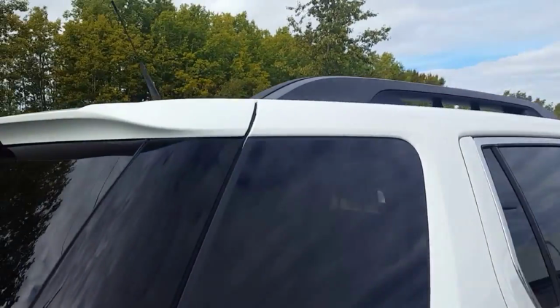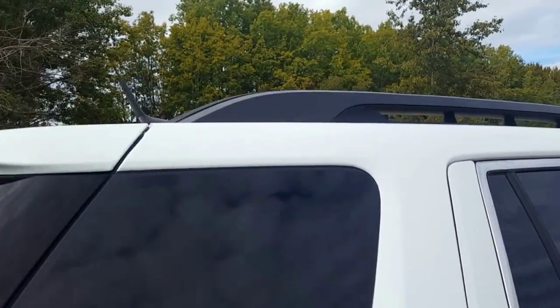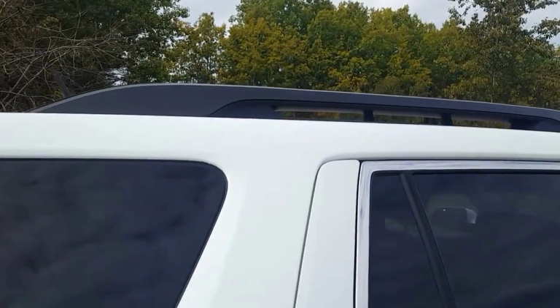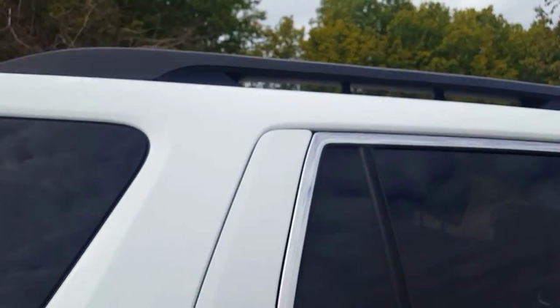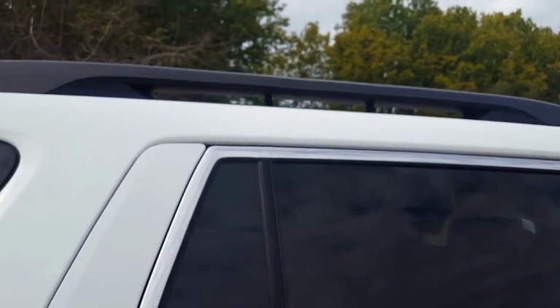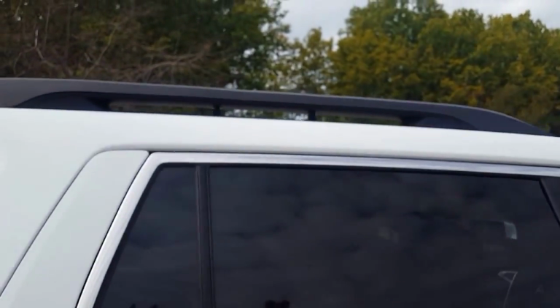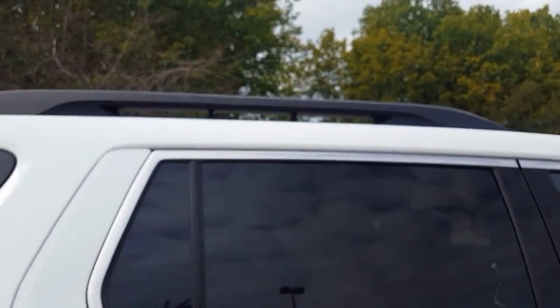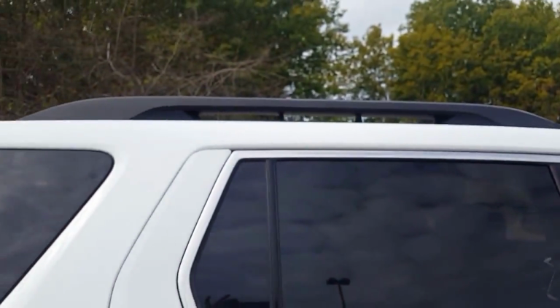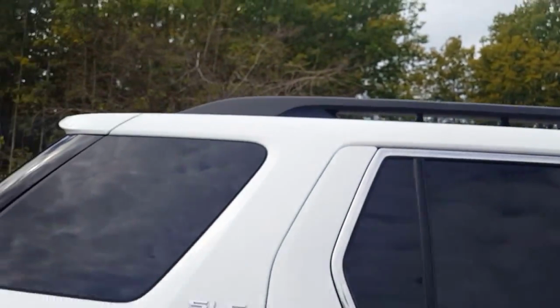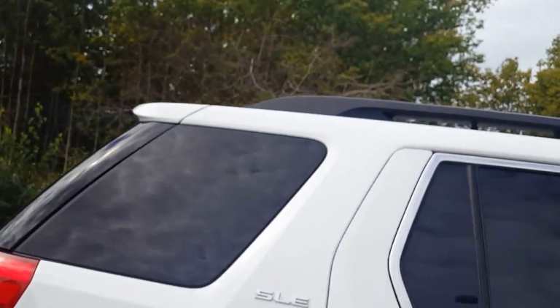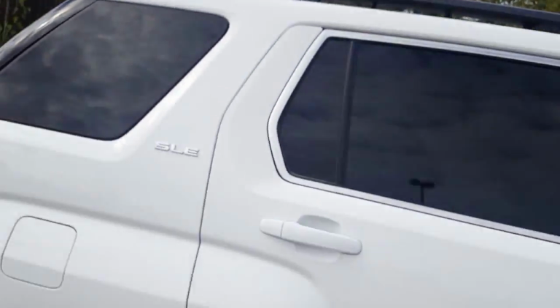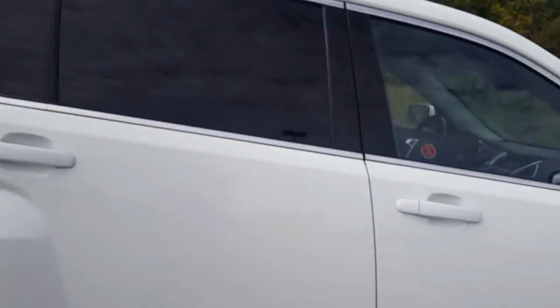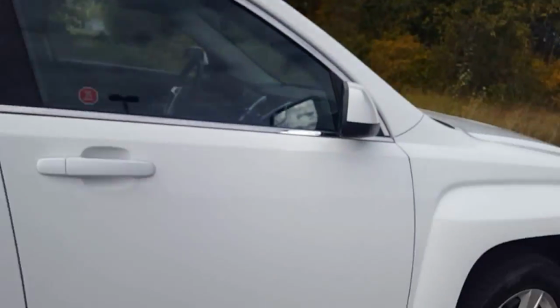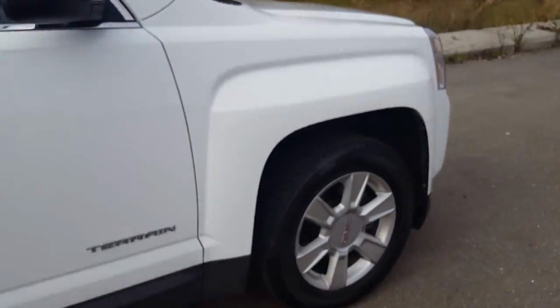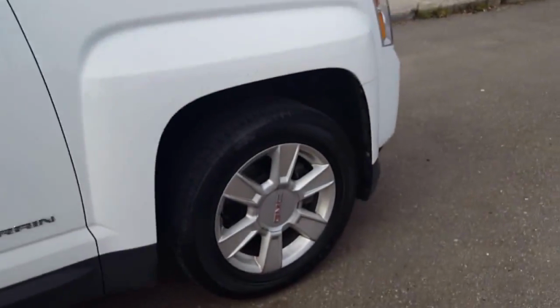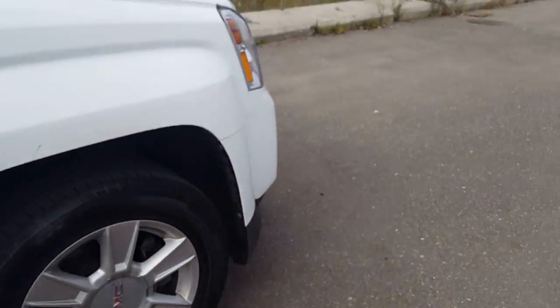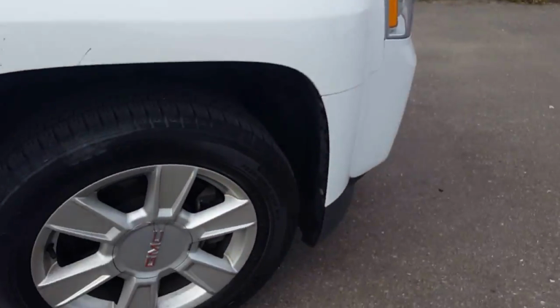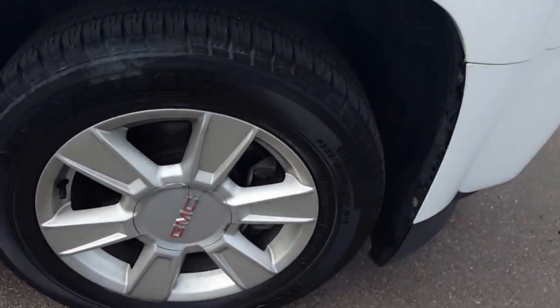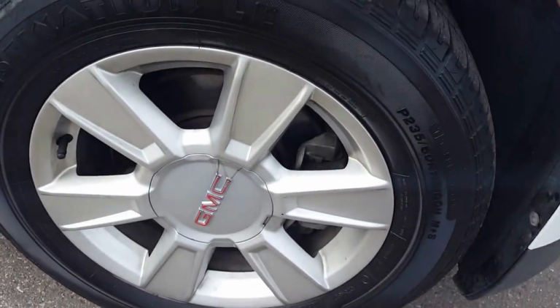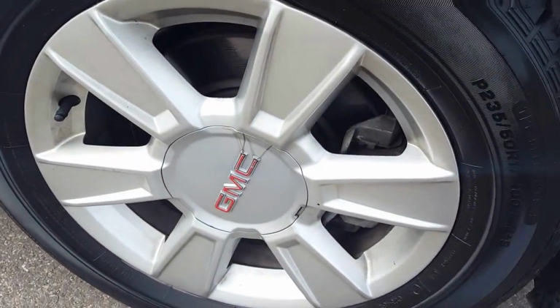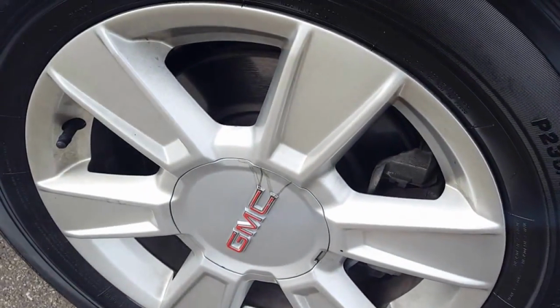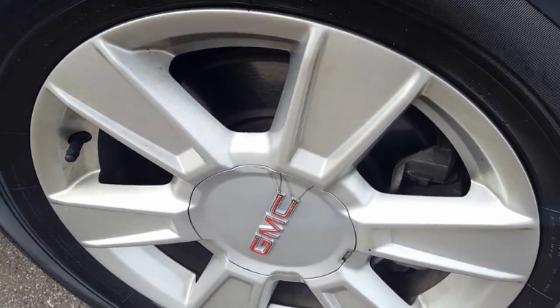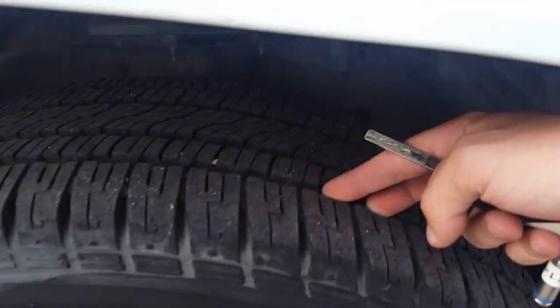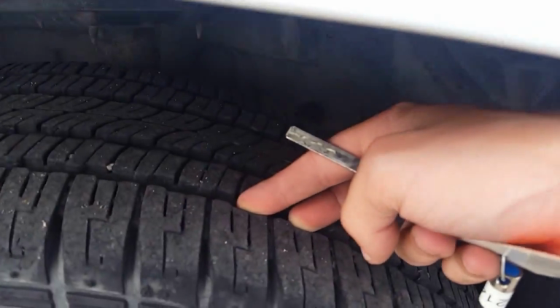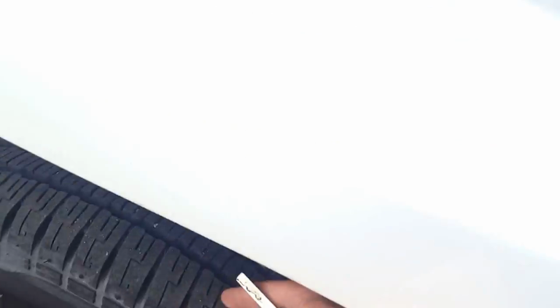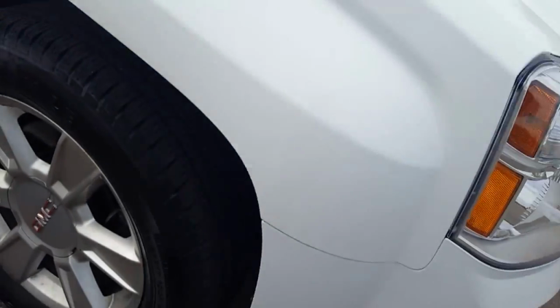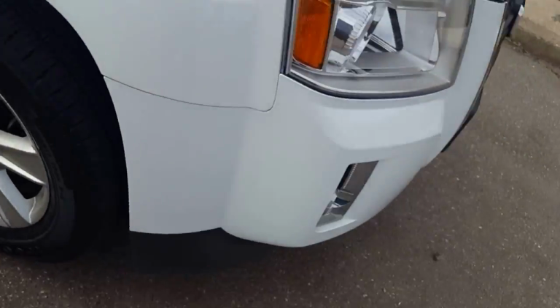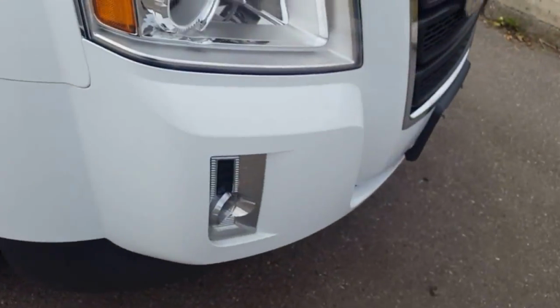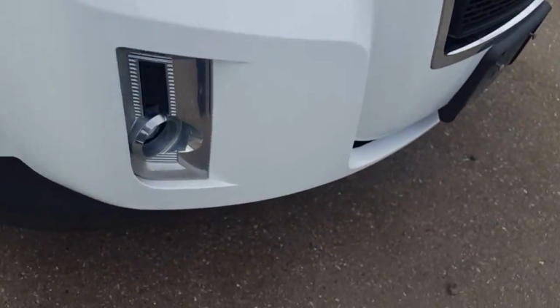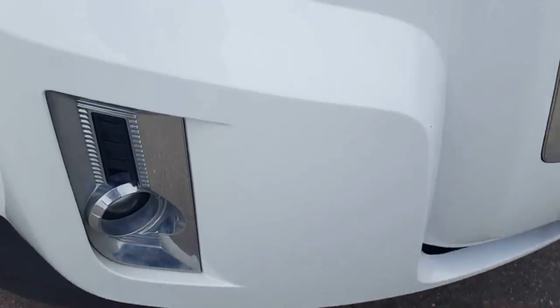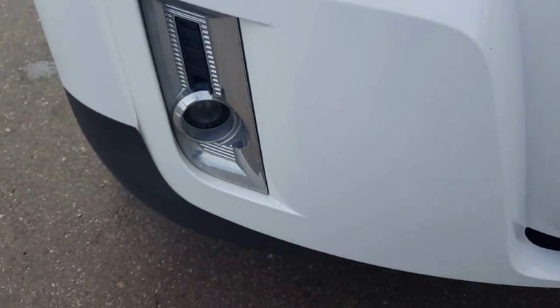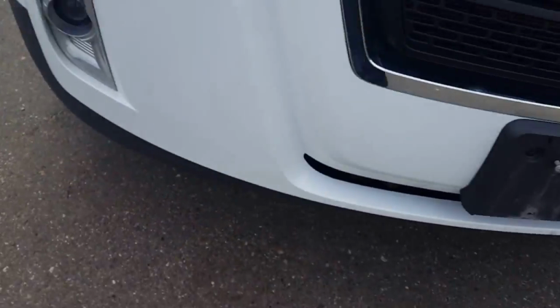We also have the racks on the top, so if you're gonna have your canoe or your boat or anything like that you can put it up there. Coming around here we're sitting on these beautiful chrome rims with our Firestone Destination tires — still lots of tread on those.